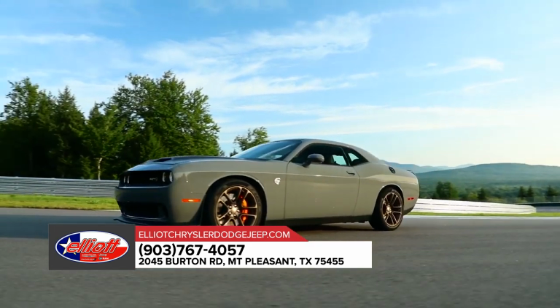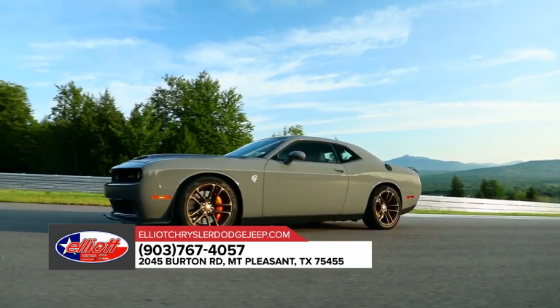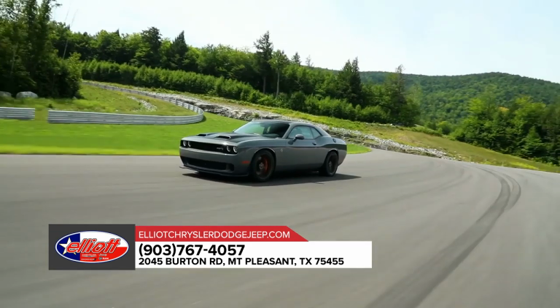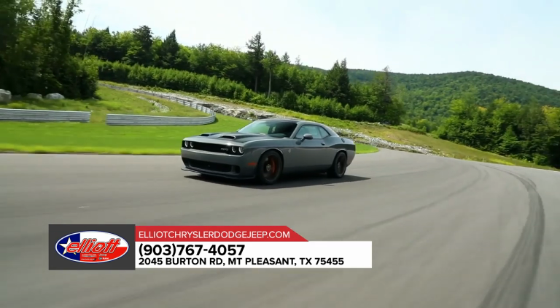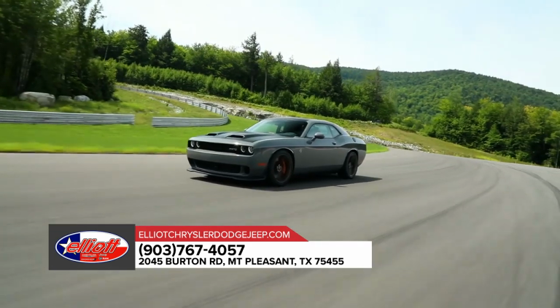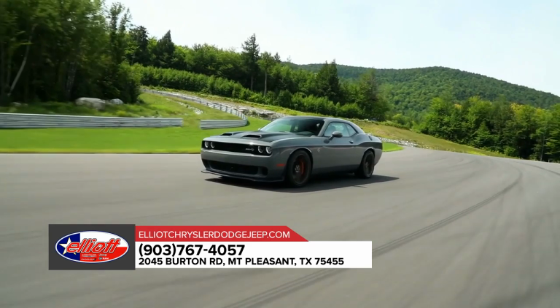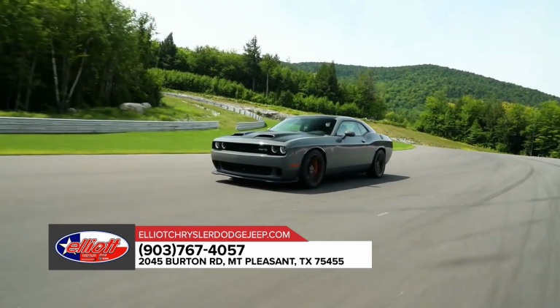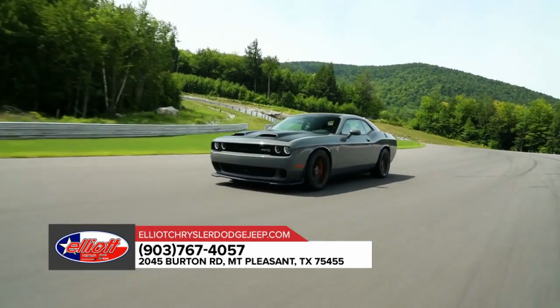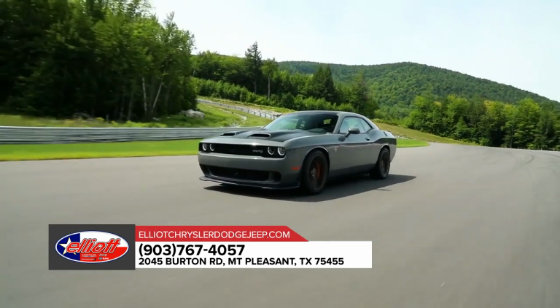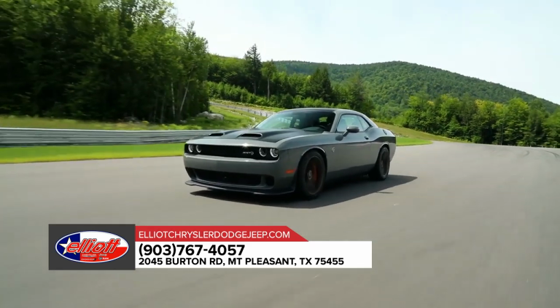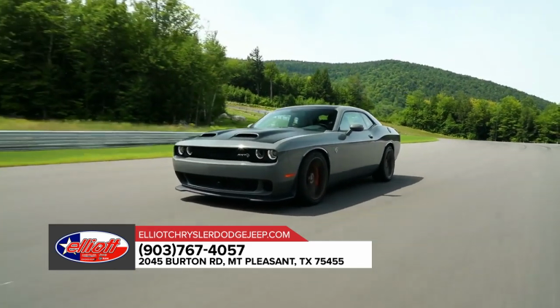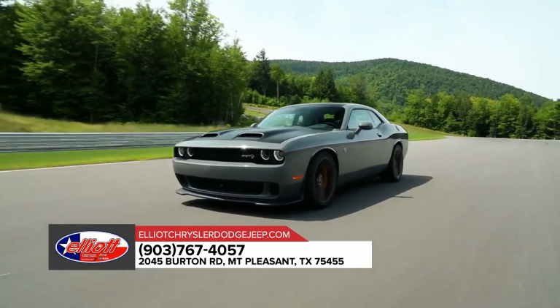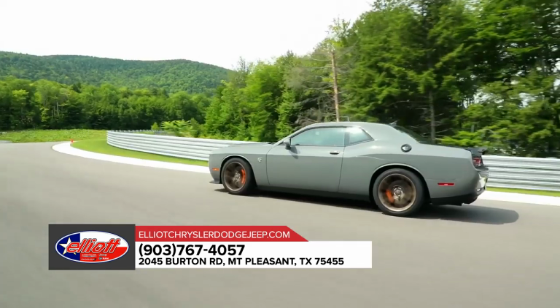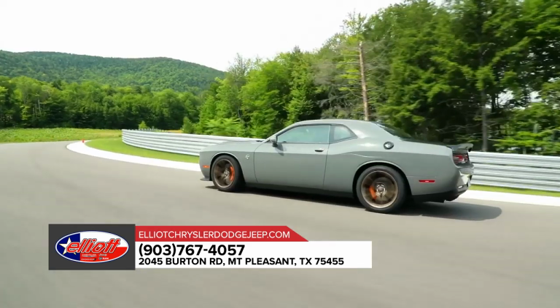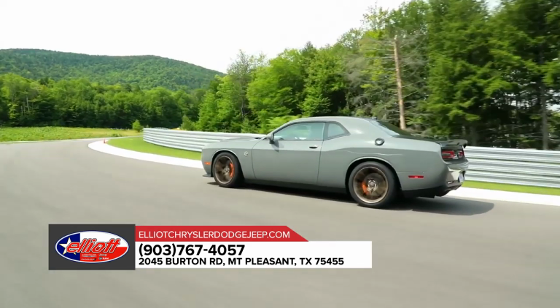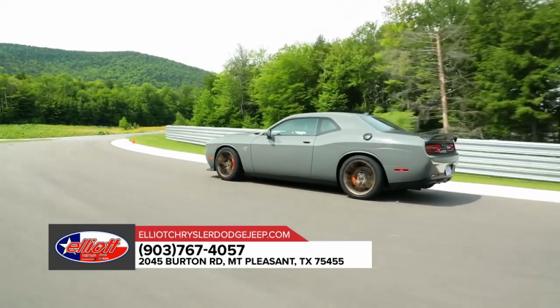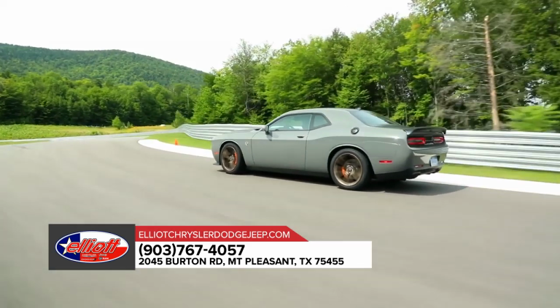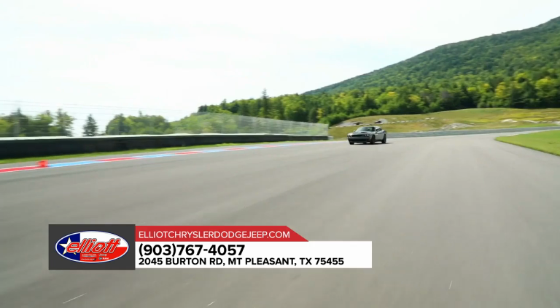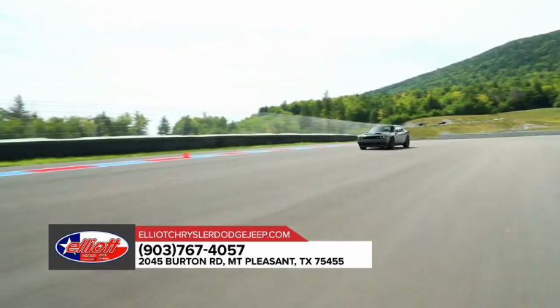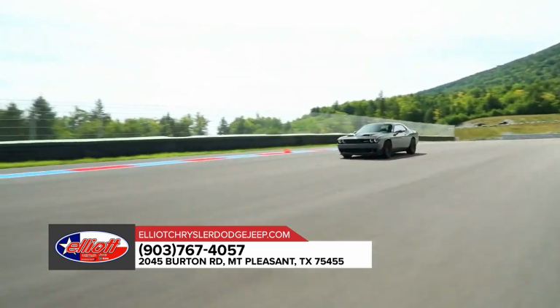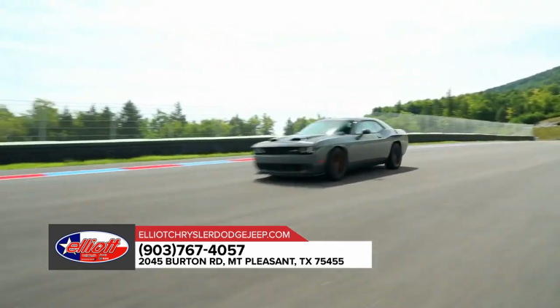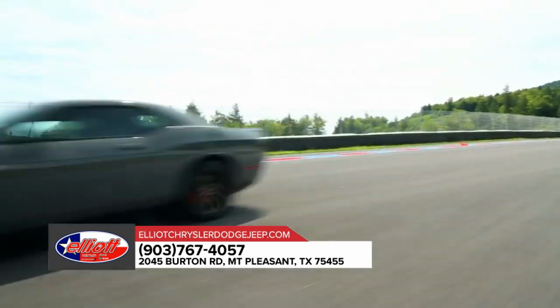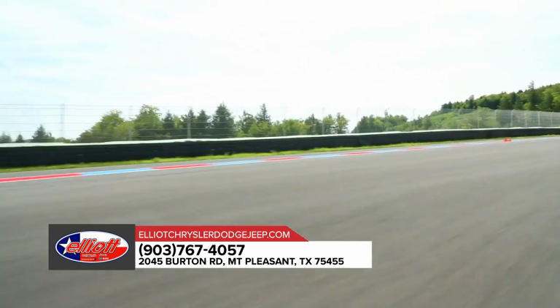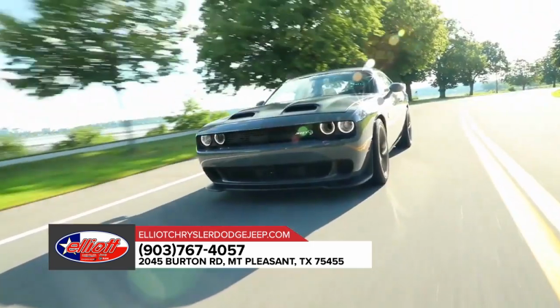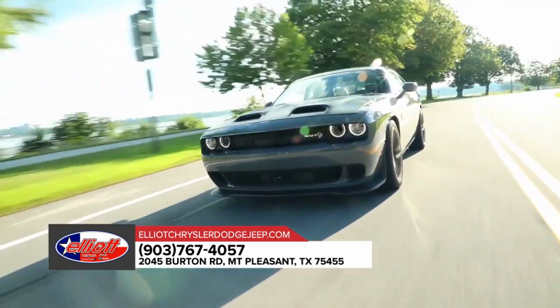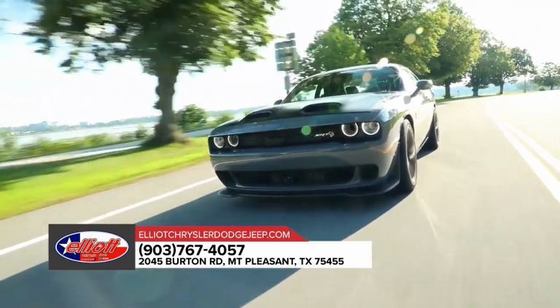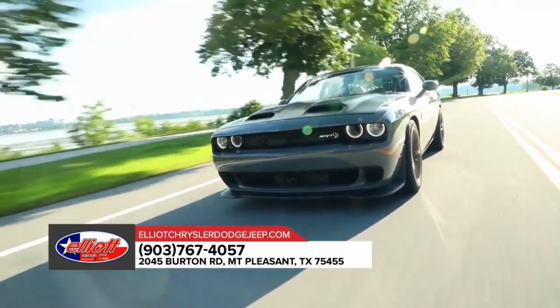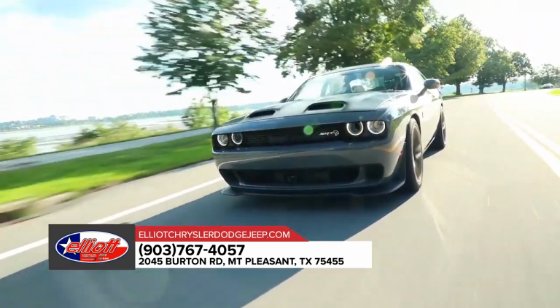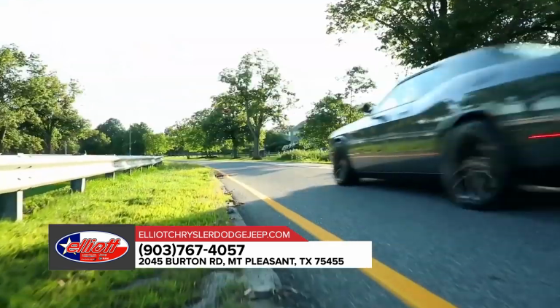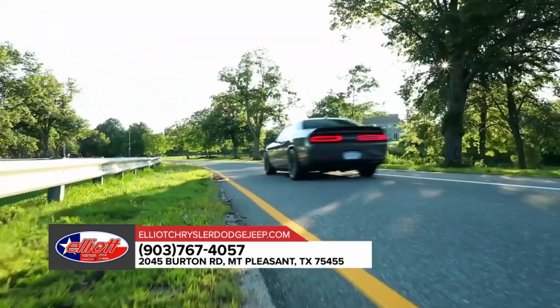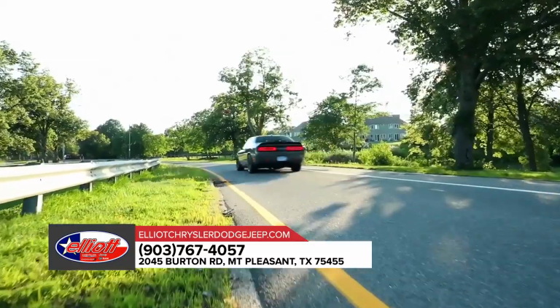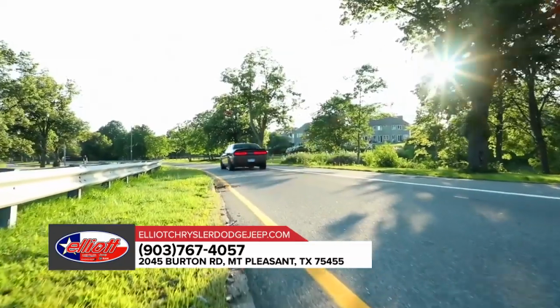Every one of the Challenger's available V6 and V8 engines is a monster that's hungry for speed. And advanced stability and safety technologies ensure that your ride is as safe as it is exhilarating. Get behind the wheel of a 2019 Dodge Challenger today!